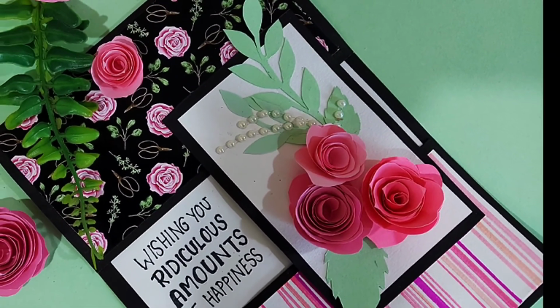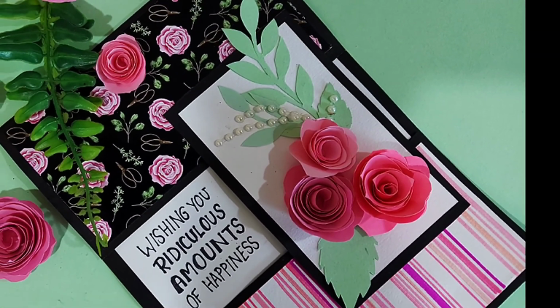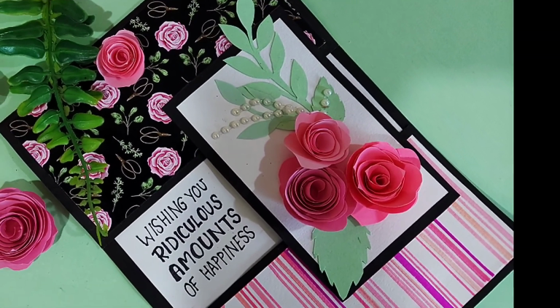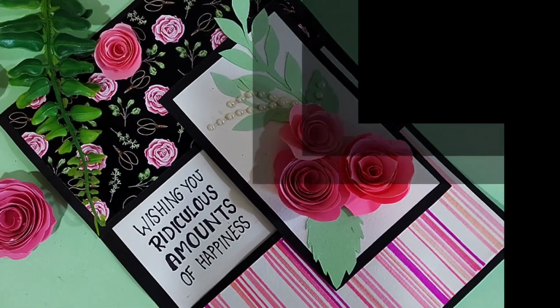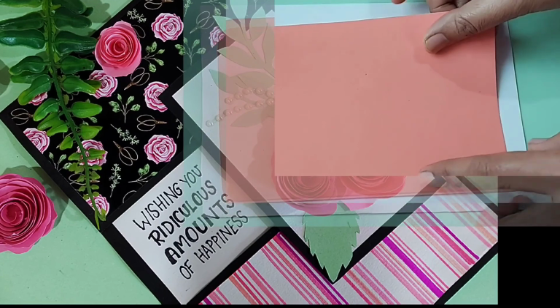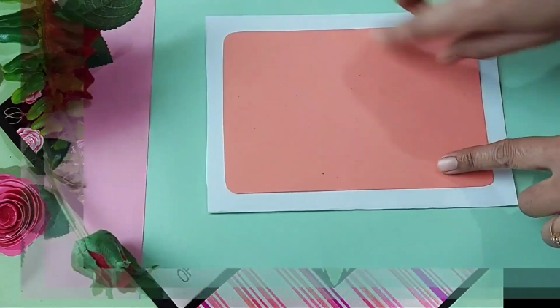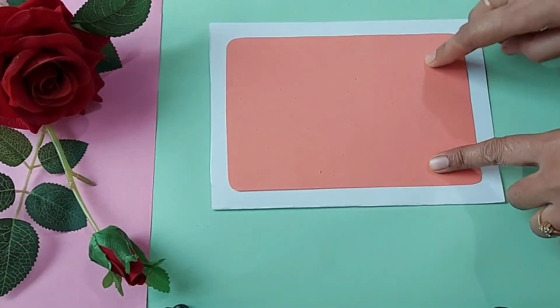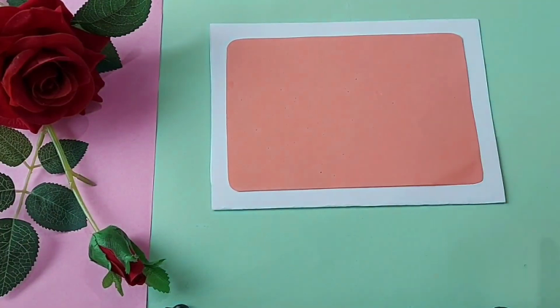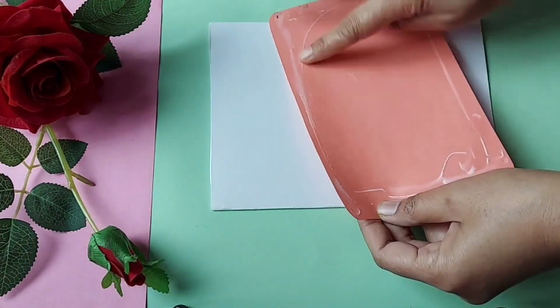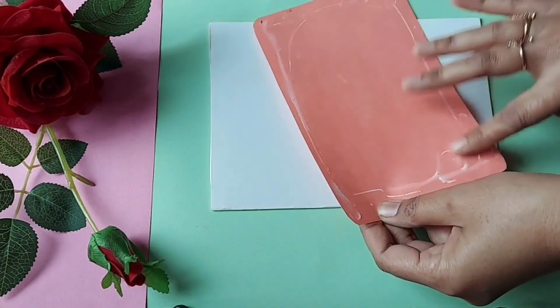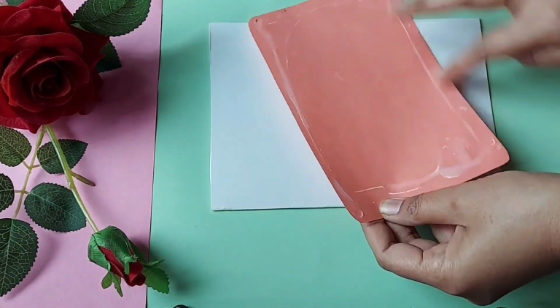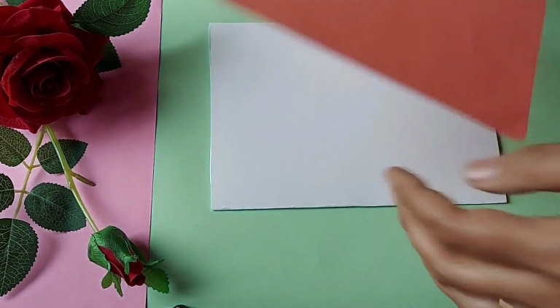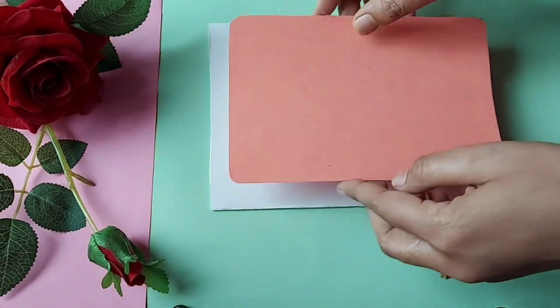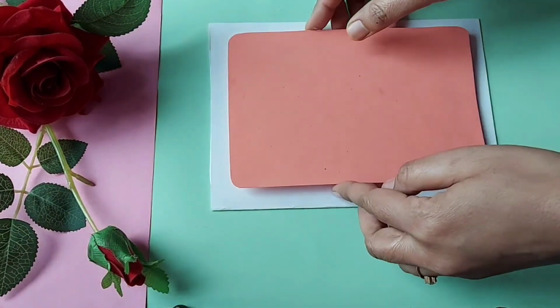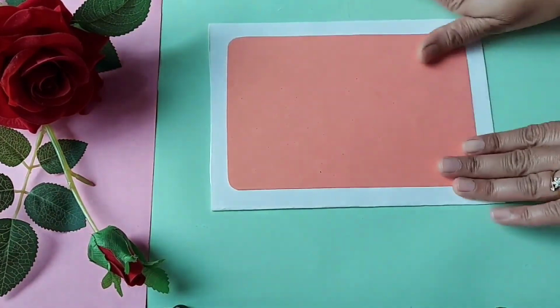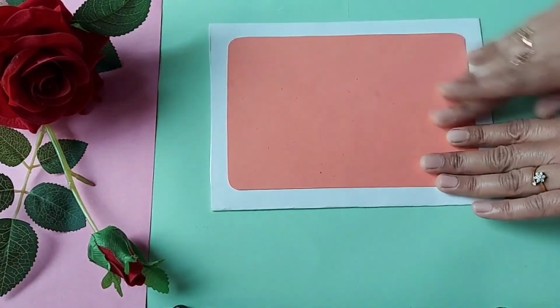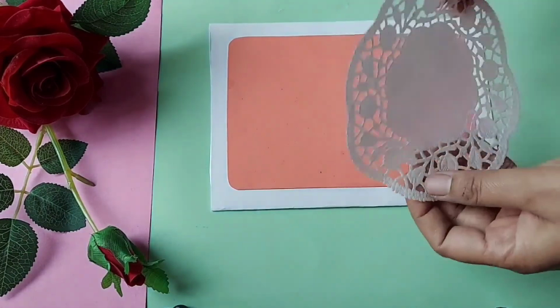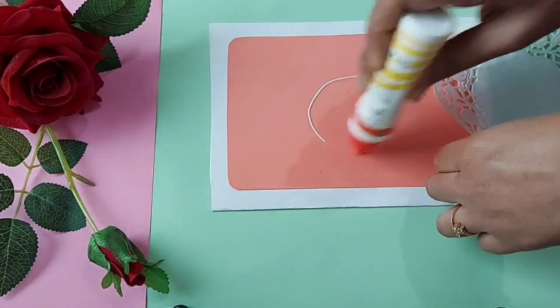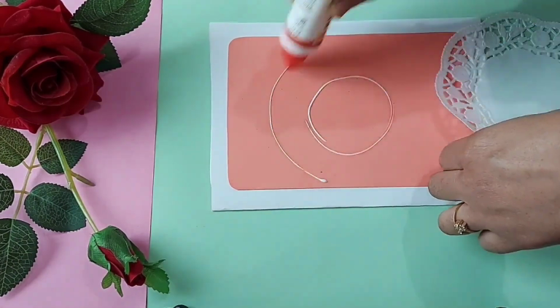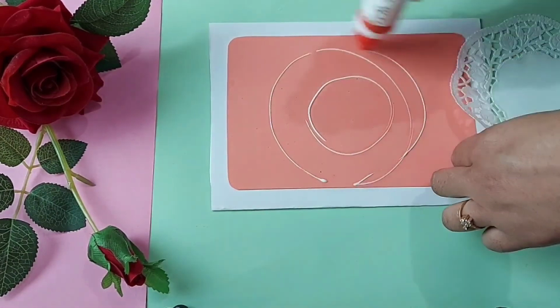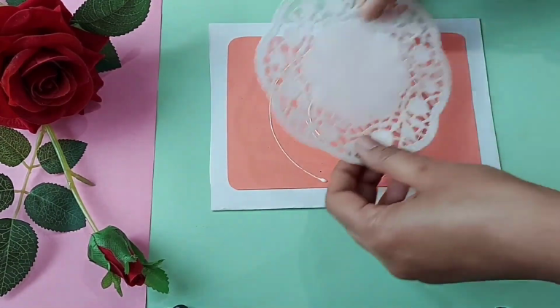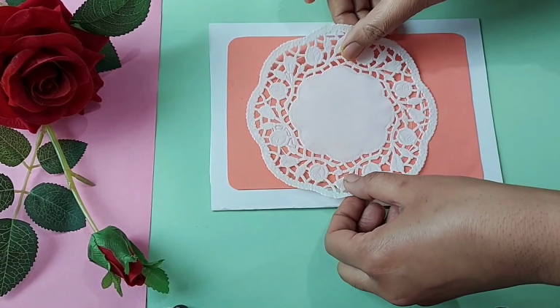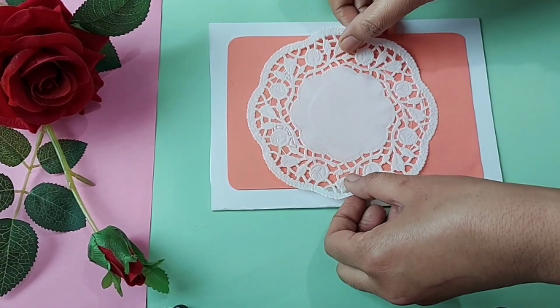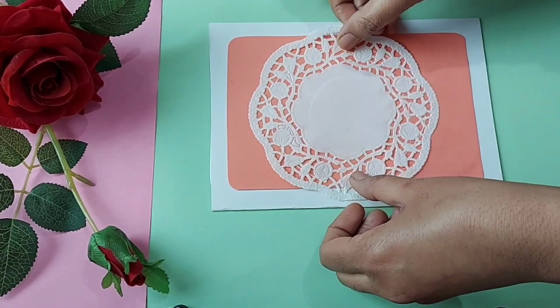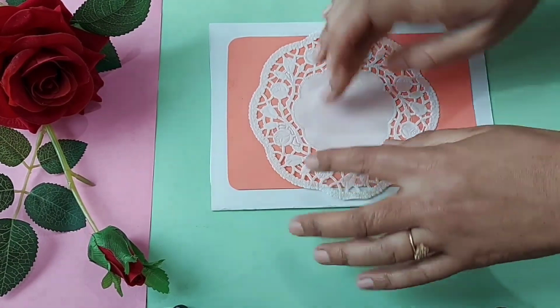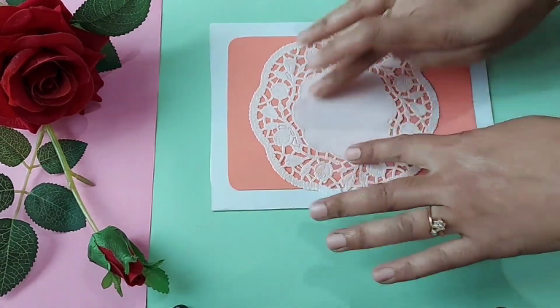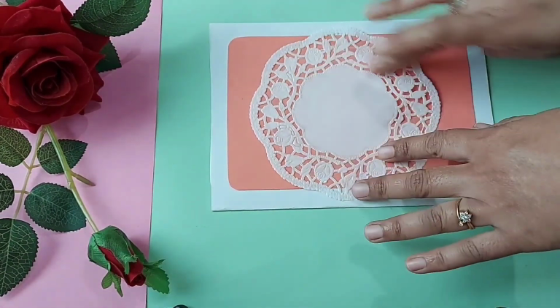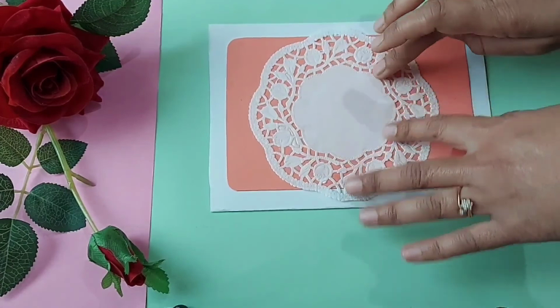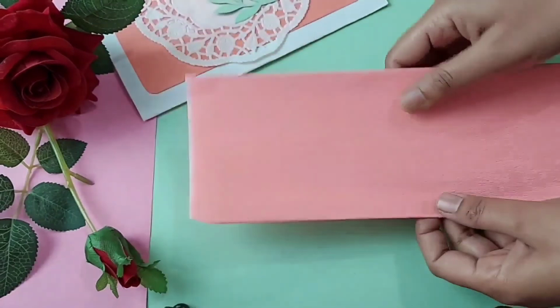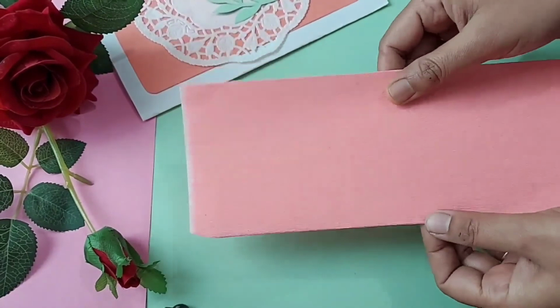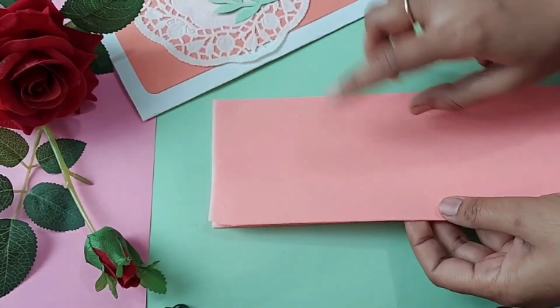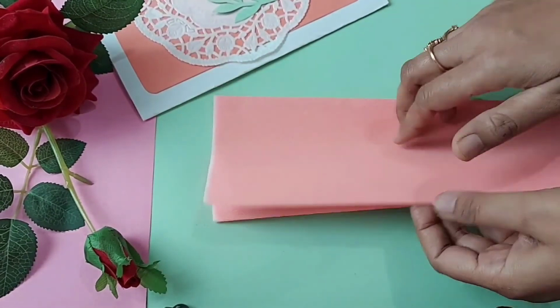If you liked this video, like or share. I am using a peach sheet onto a white card, and using a doily lace napkin here. I will share the link in the description box.